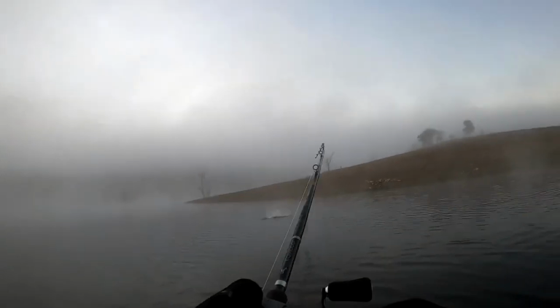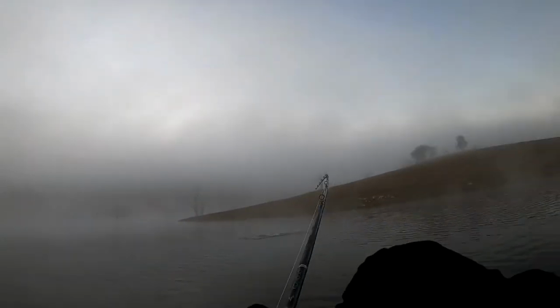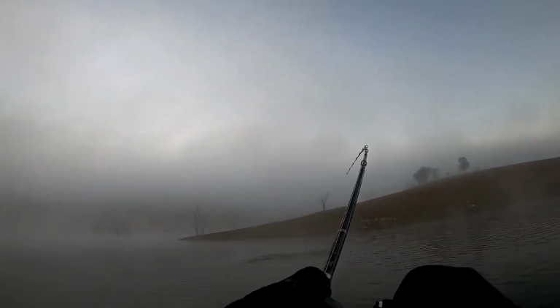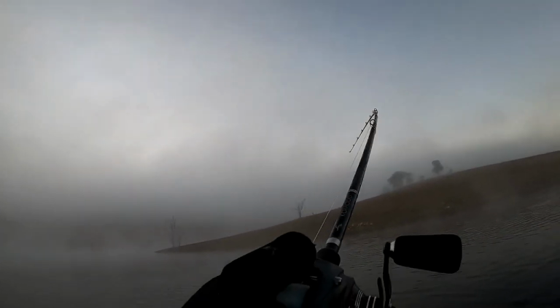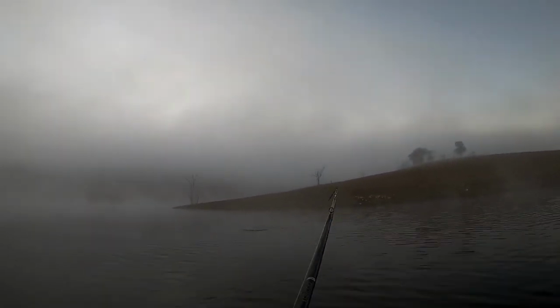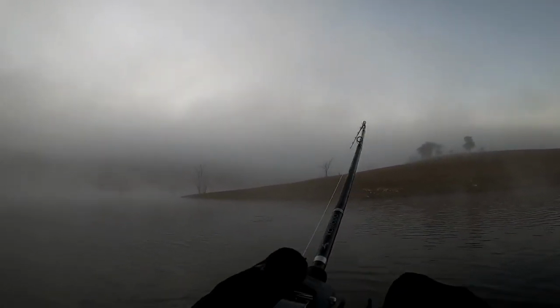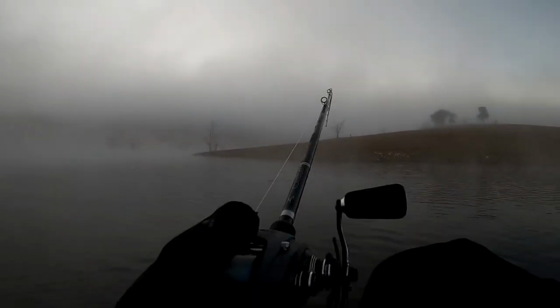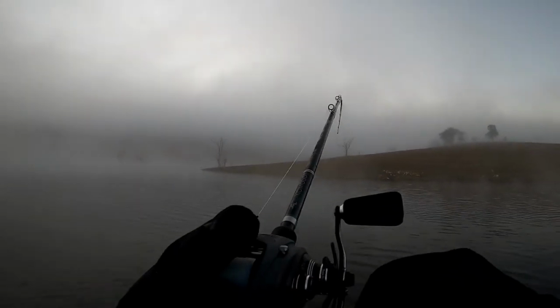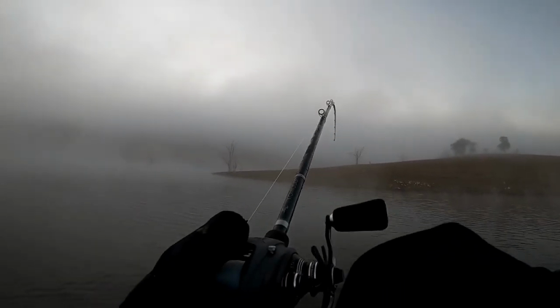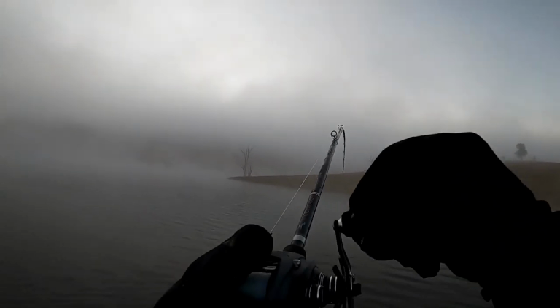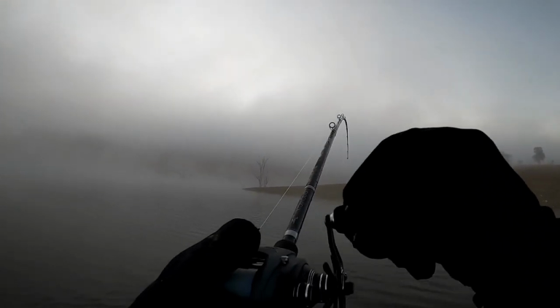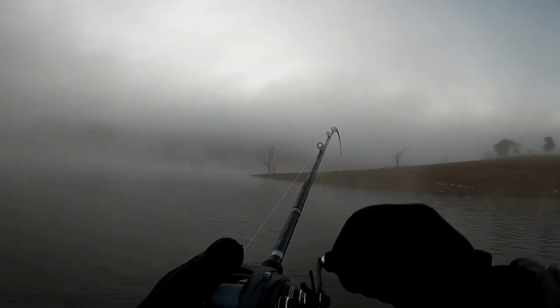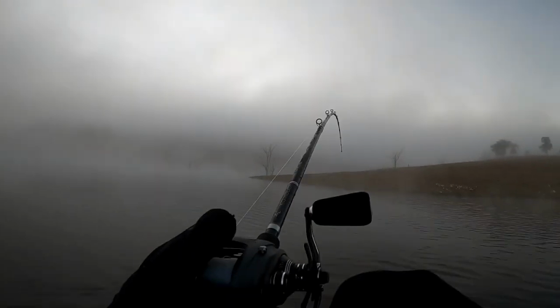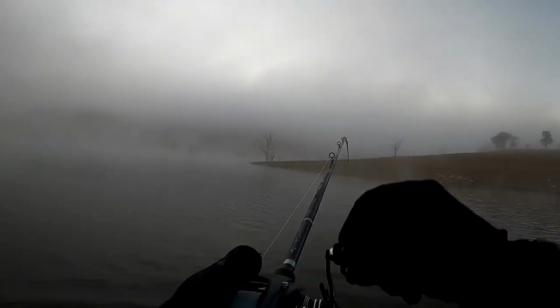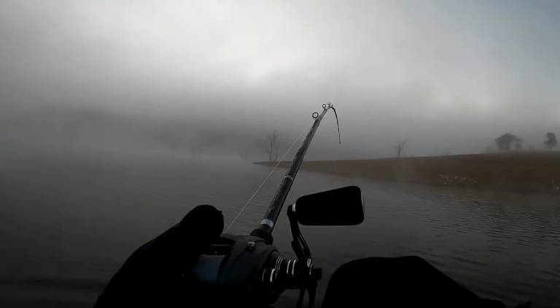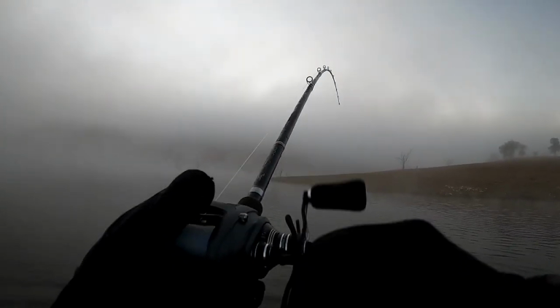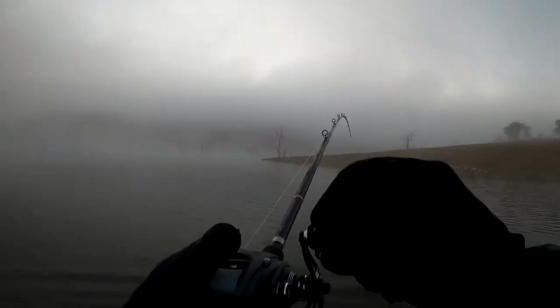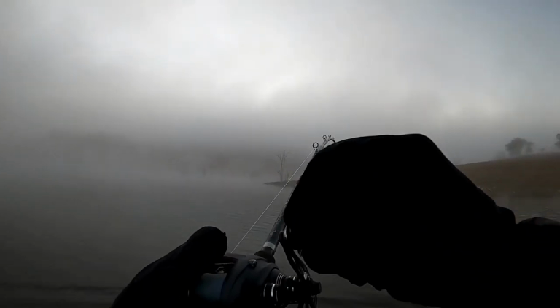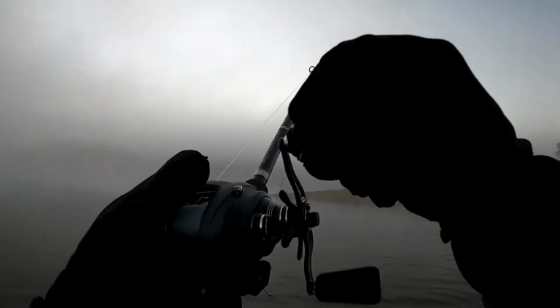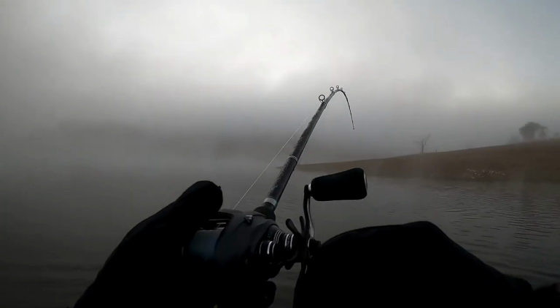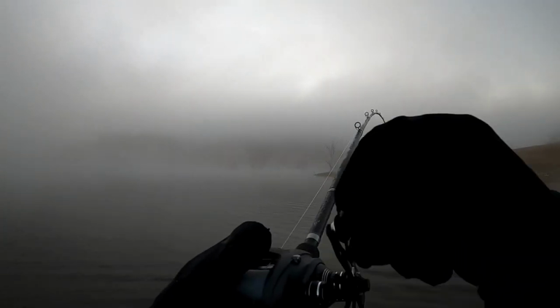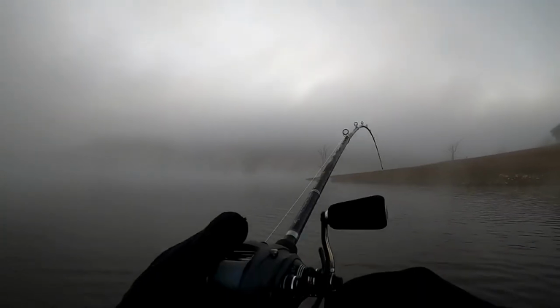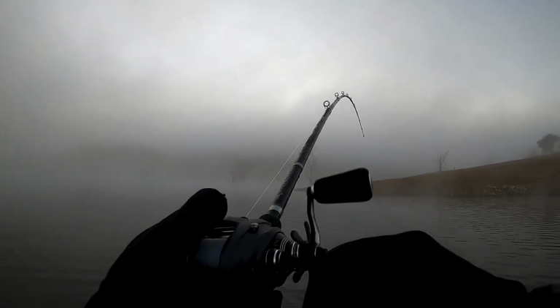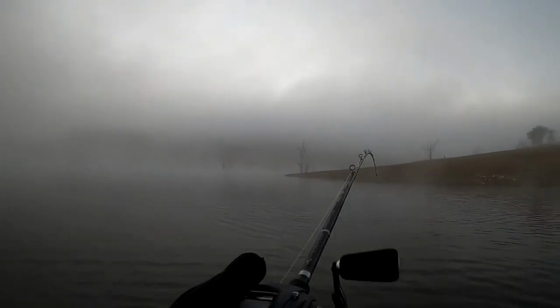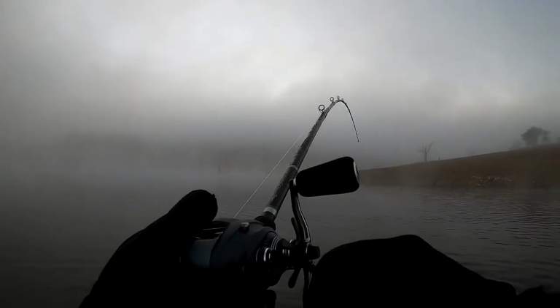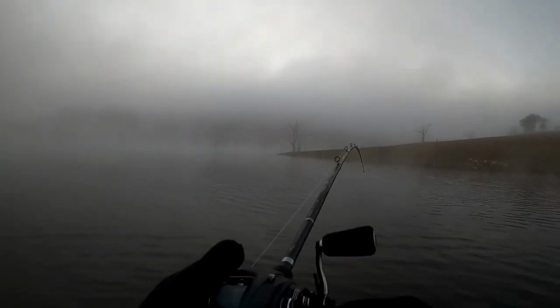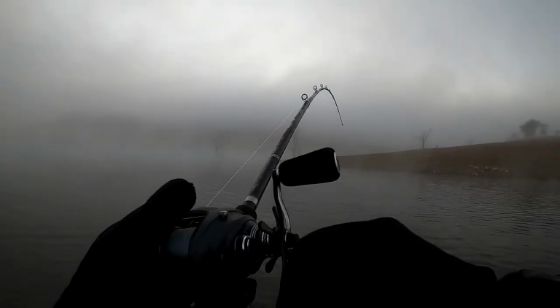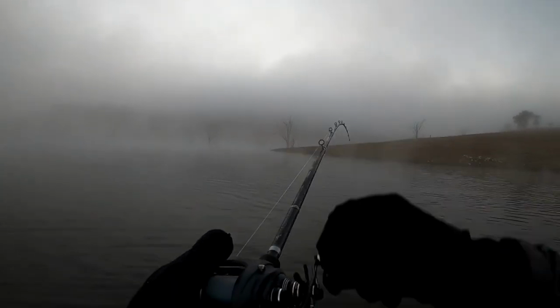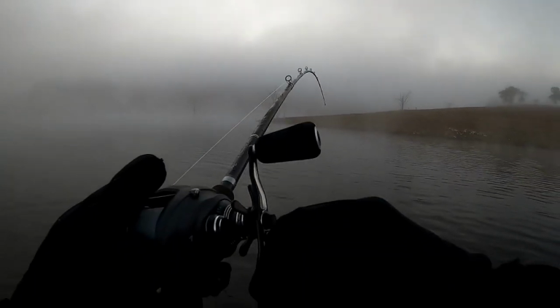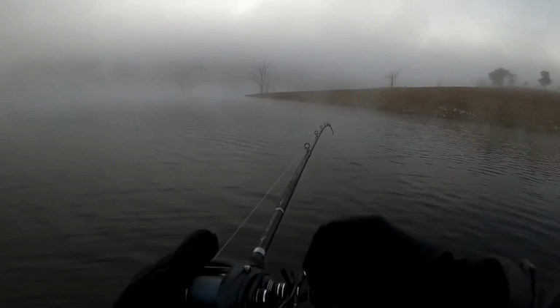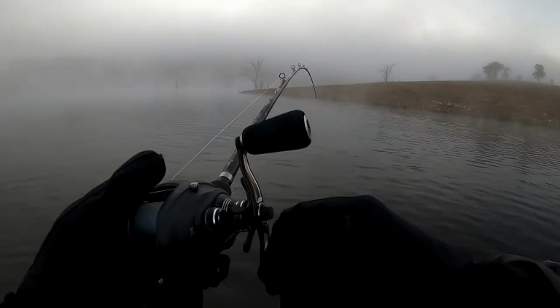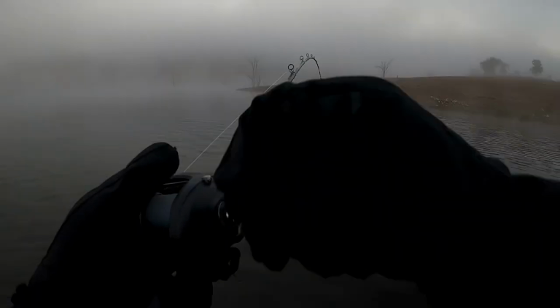Got him! How good was that? Beautiful strike. Oh, the Tremor! Go the Tremor!